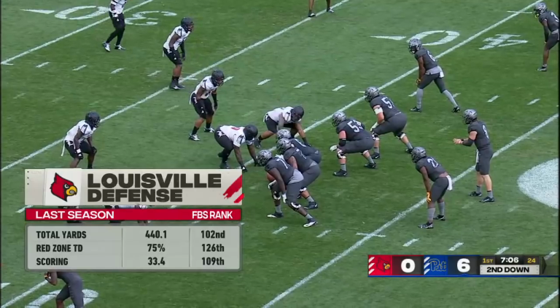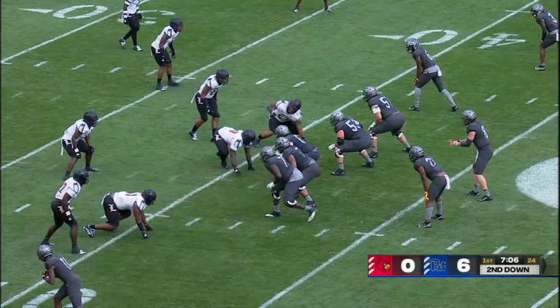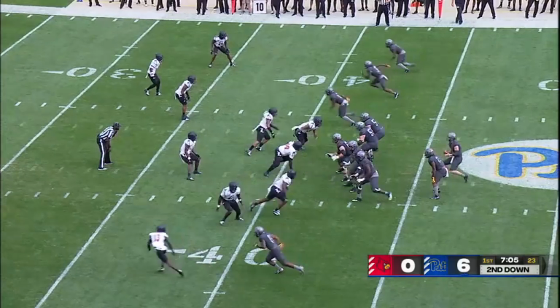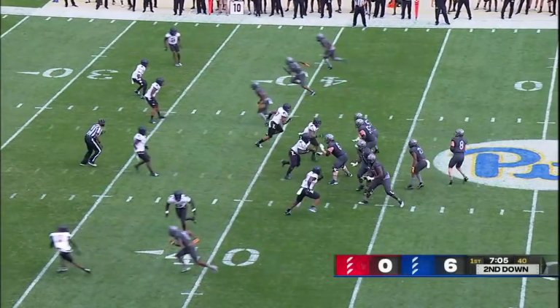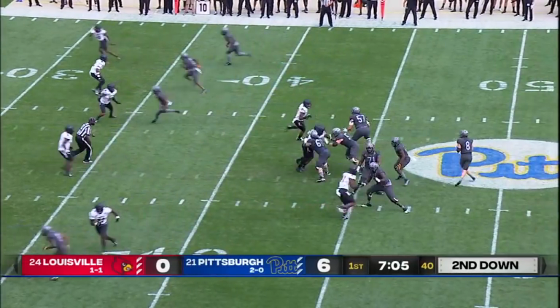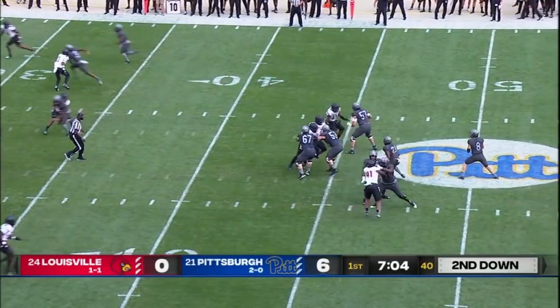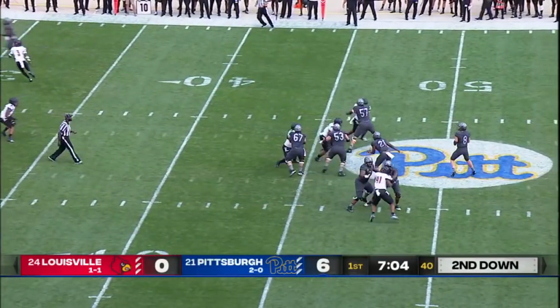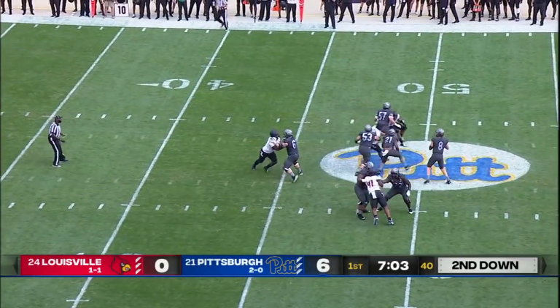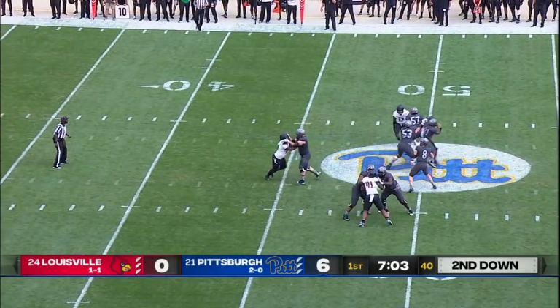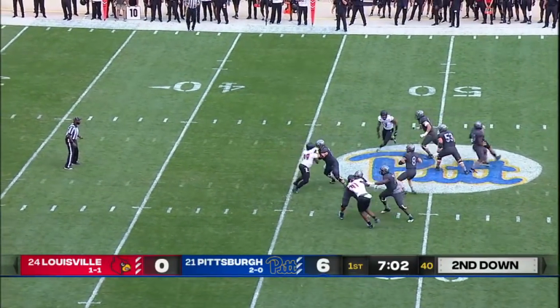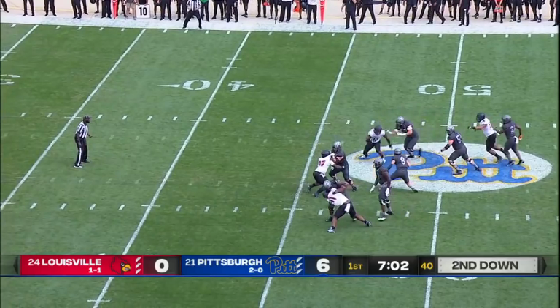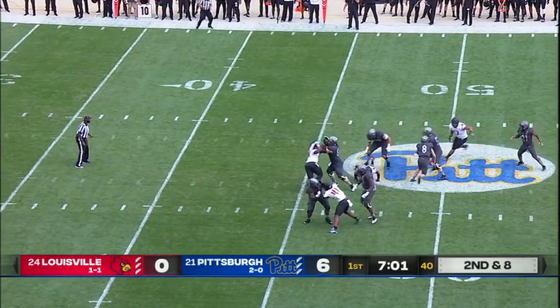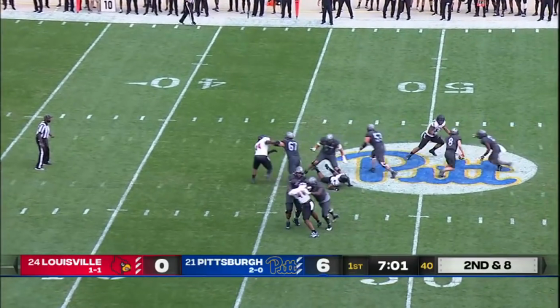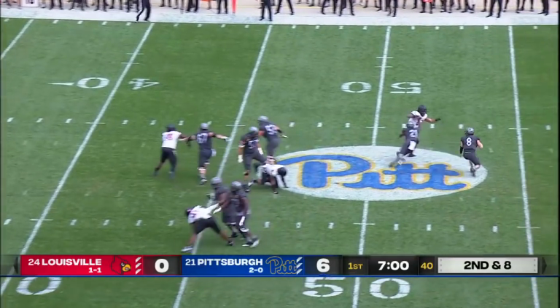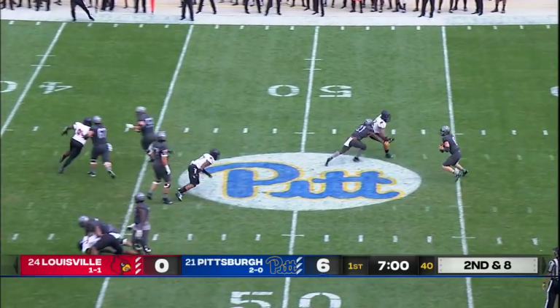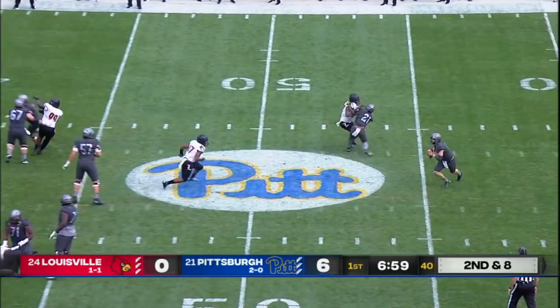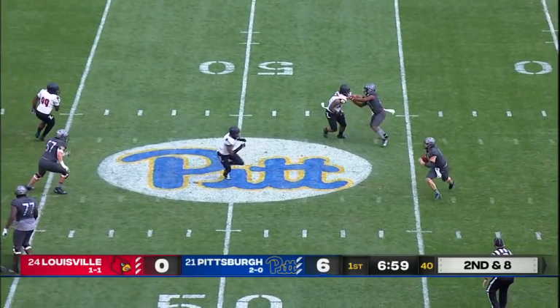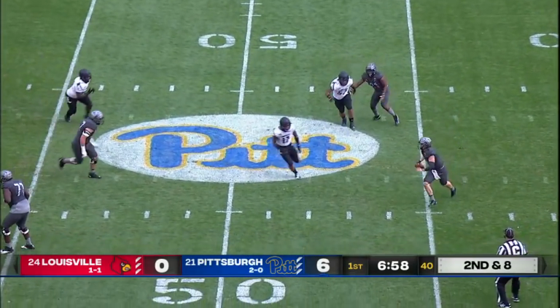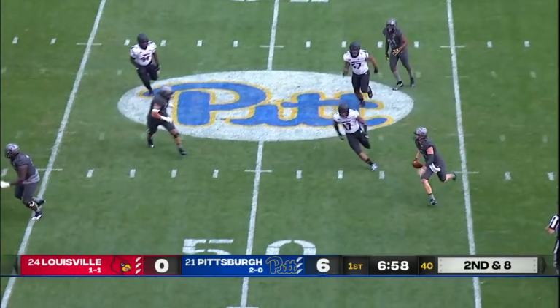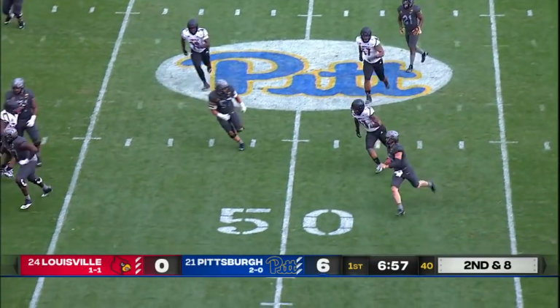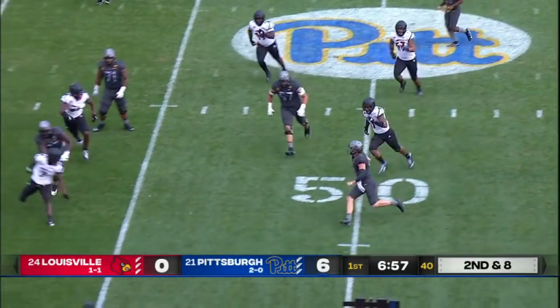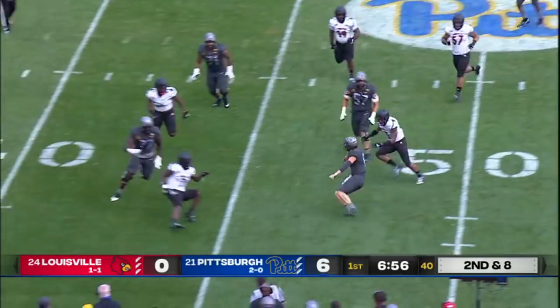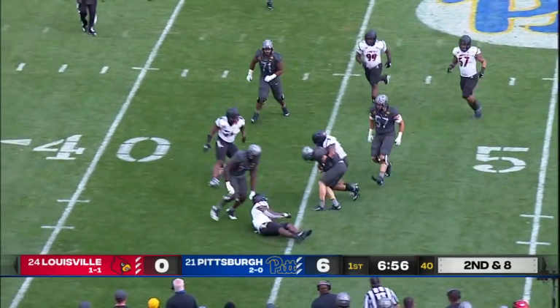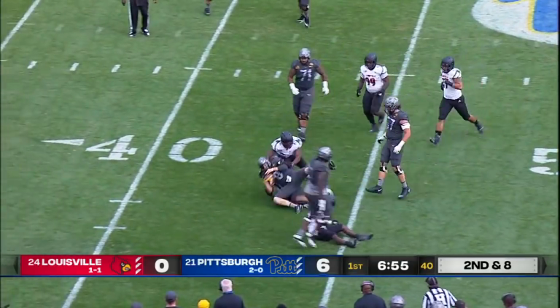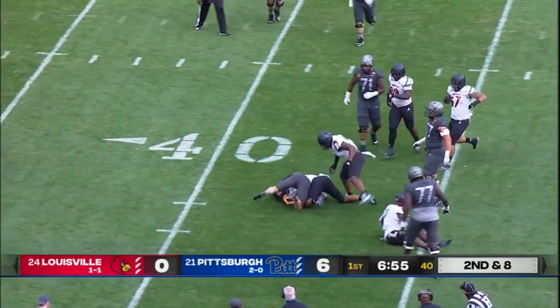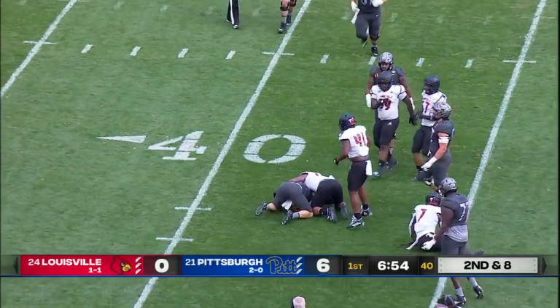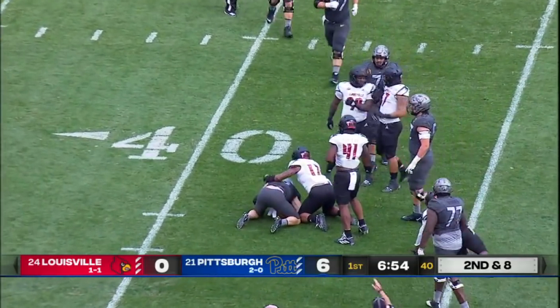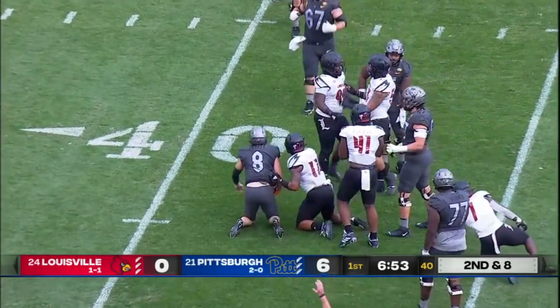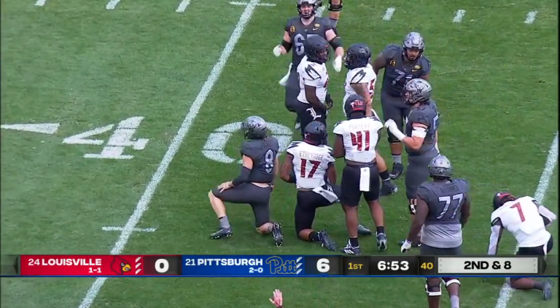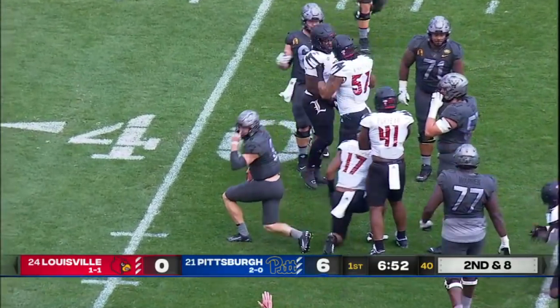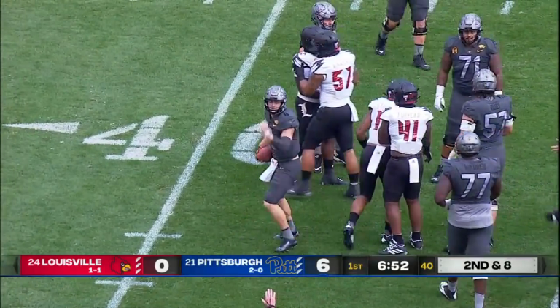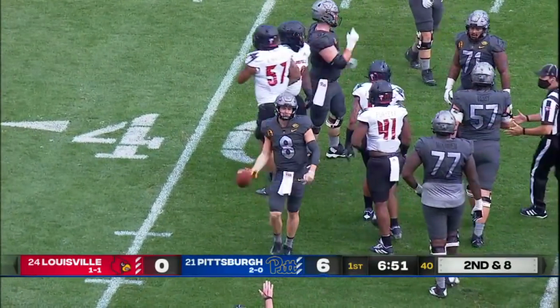We knew that the offense is what shines for Louisville as we watched Kenny Pickett drop back. Pickett fighting back, lots of time on his feet, and finally gets tracked down by Dorian Etheridge.